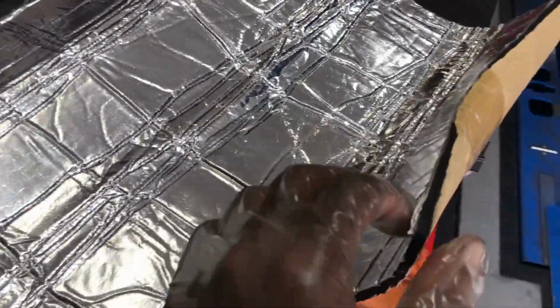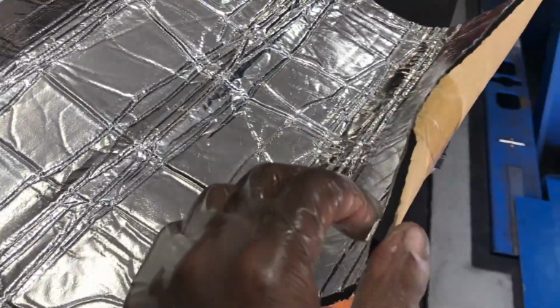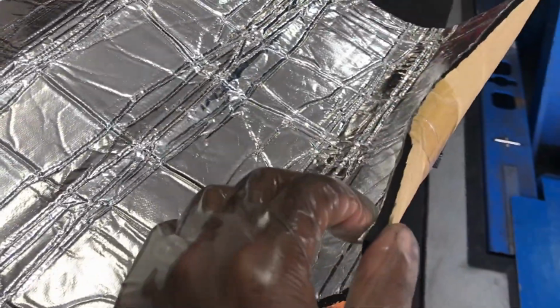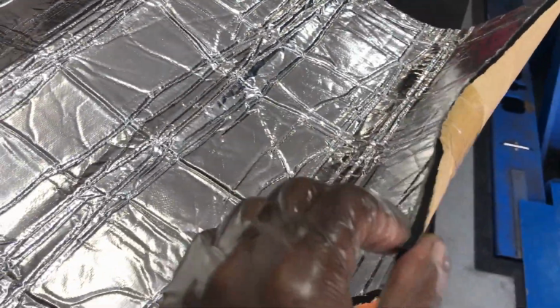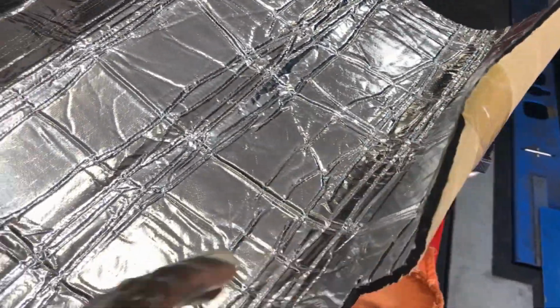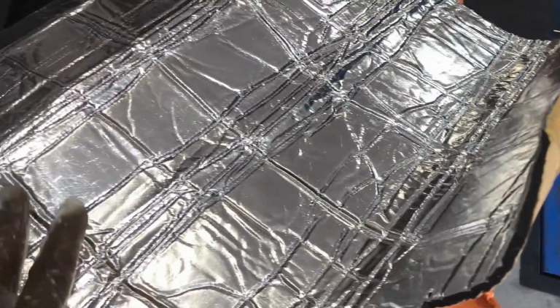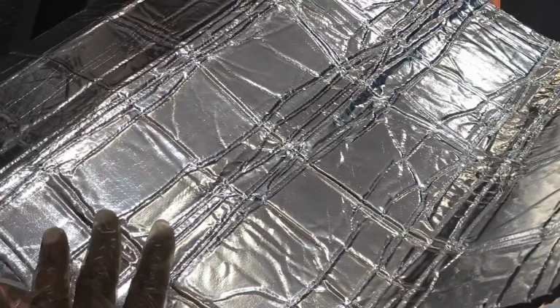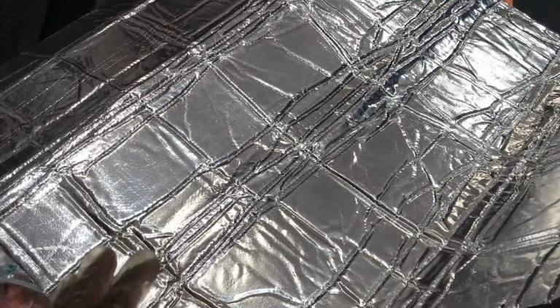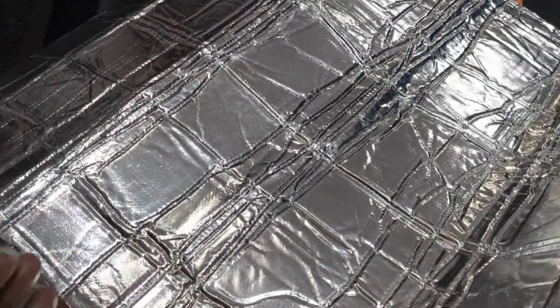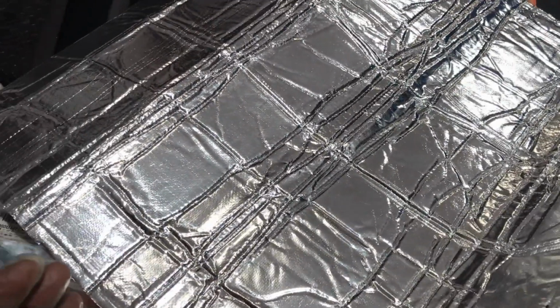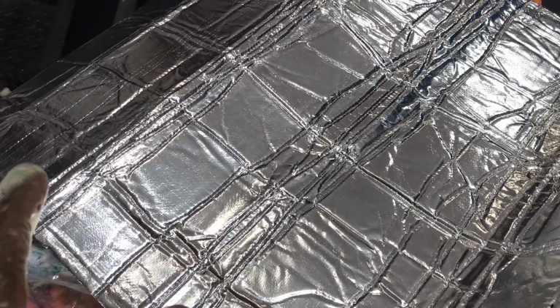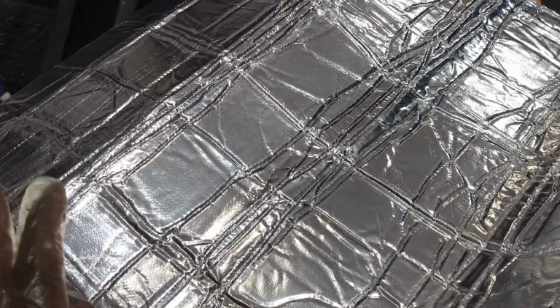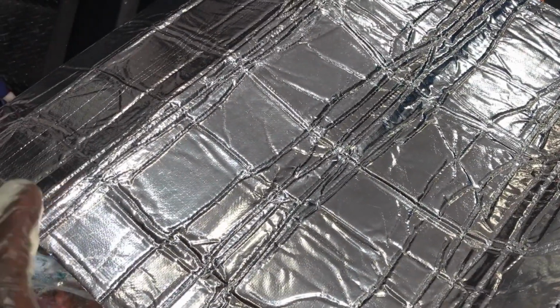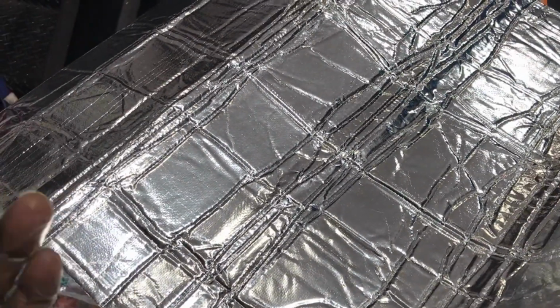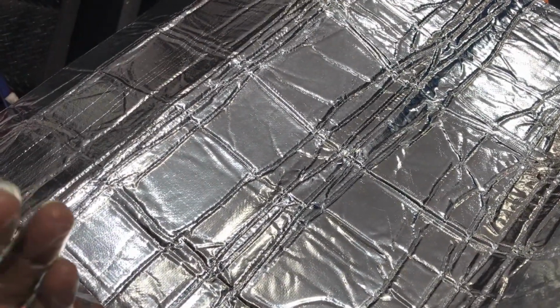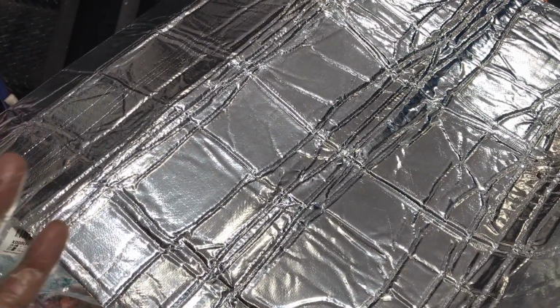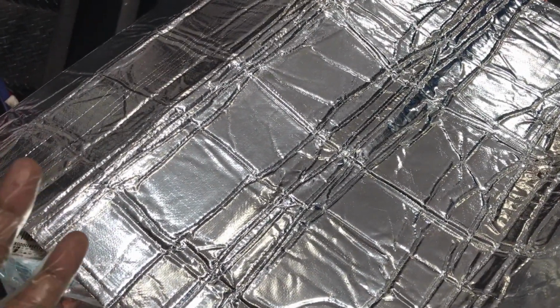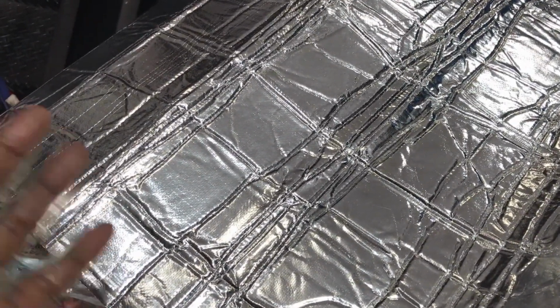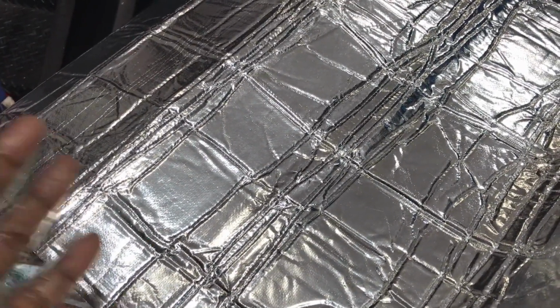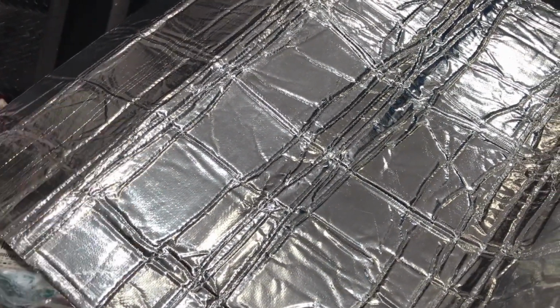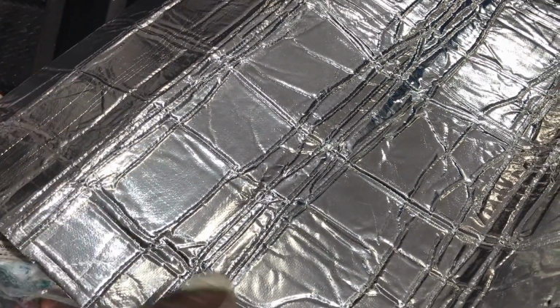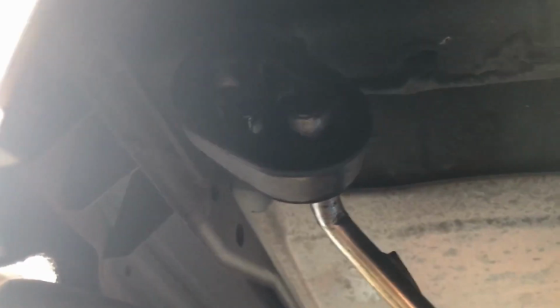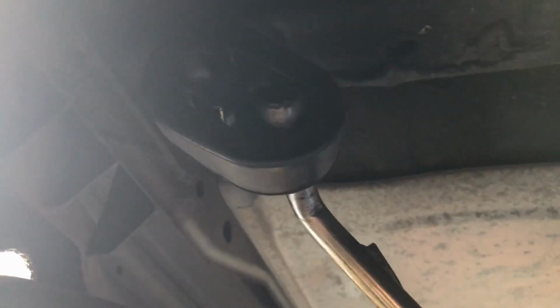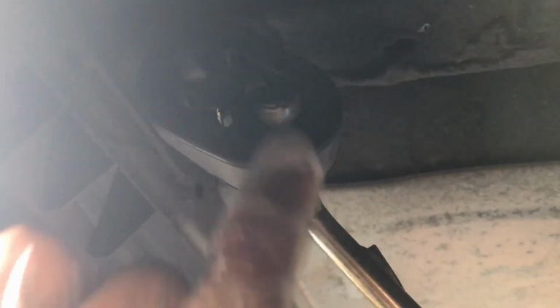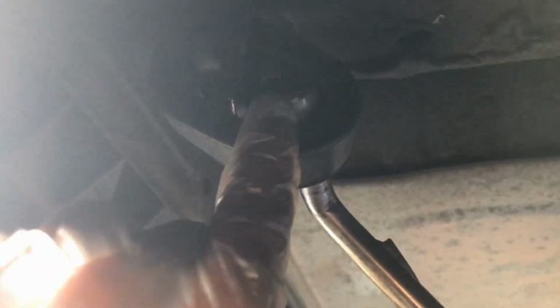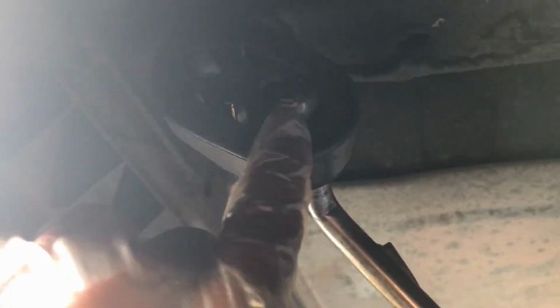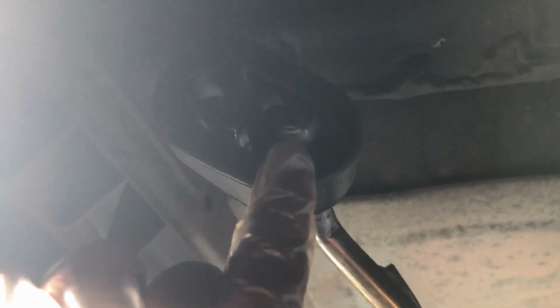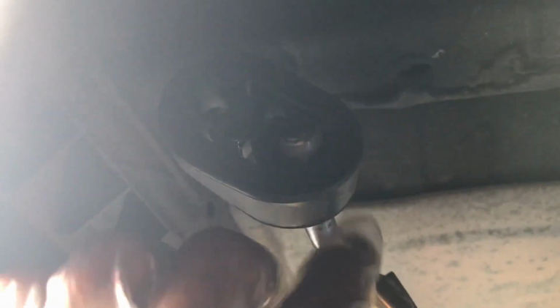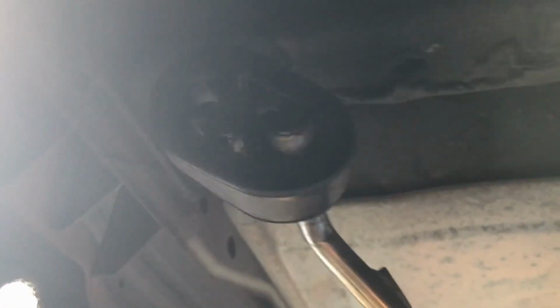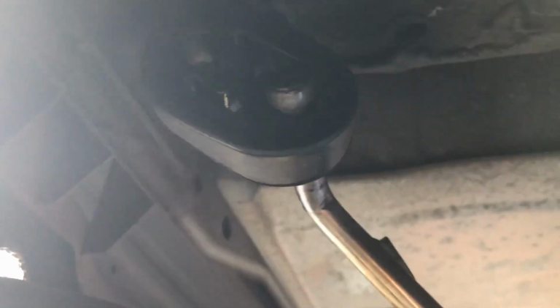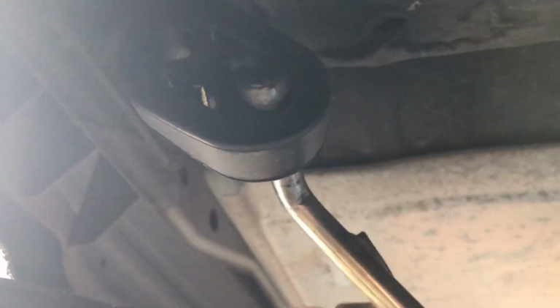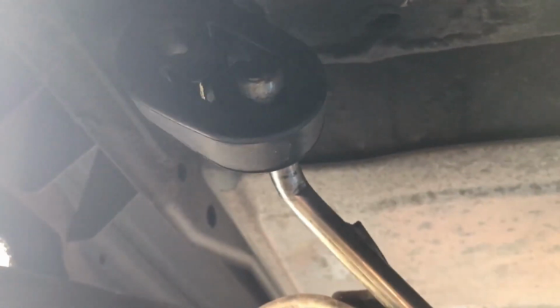Here it is — it's just a big sheet that I picked up on AliExpress, really cheap. You can see it has a bit of cushion and it's supposed to be heat resistant, so it shouldn't soften up and fall off. First thing I've done is undone the exhaust hanger so the exhaust is now hanging a little bit loose.